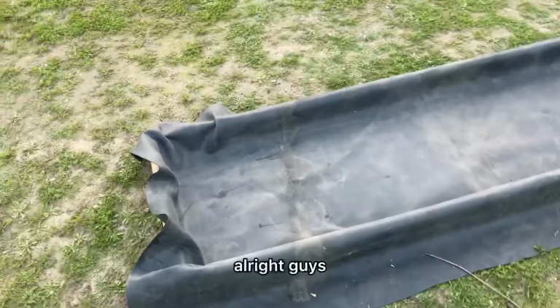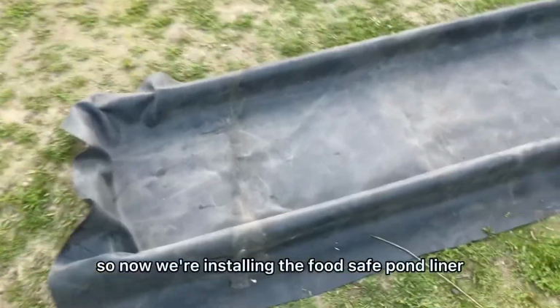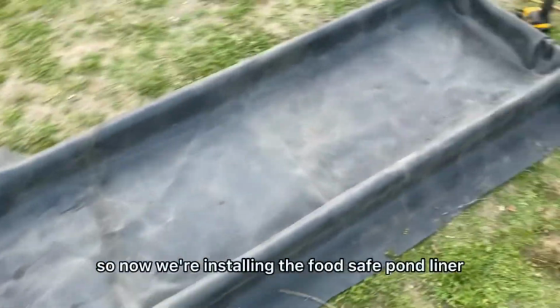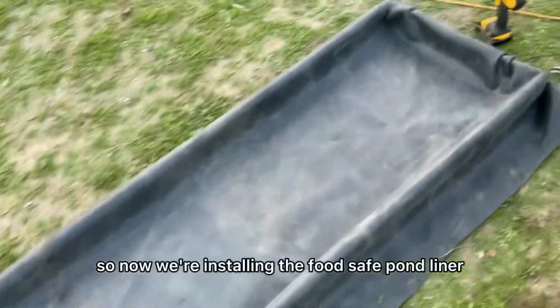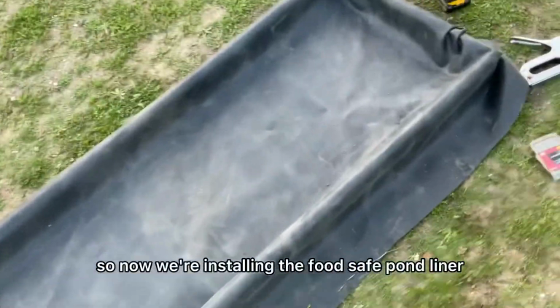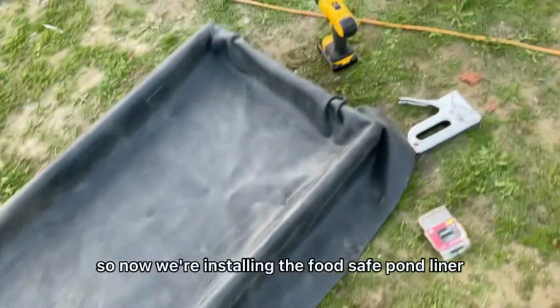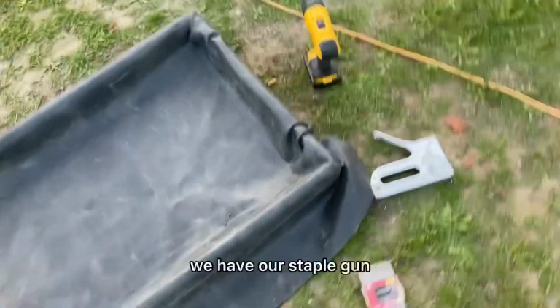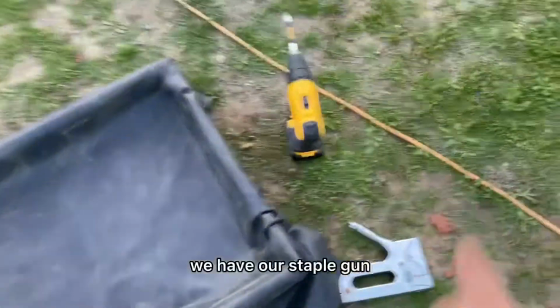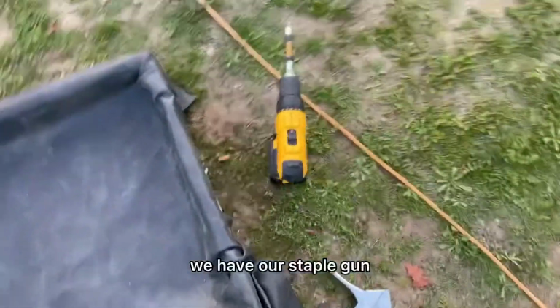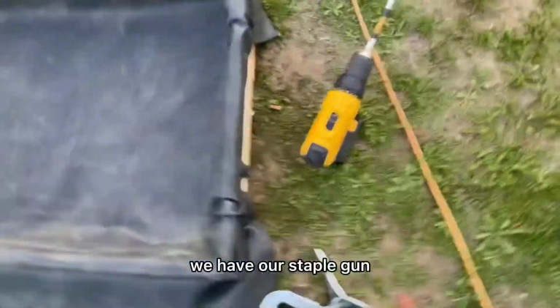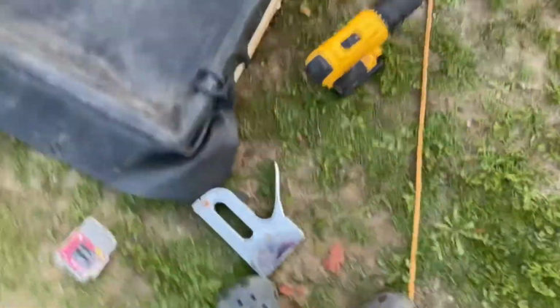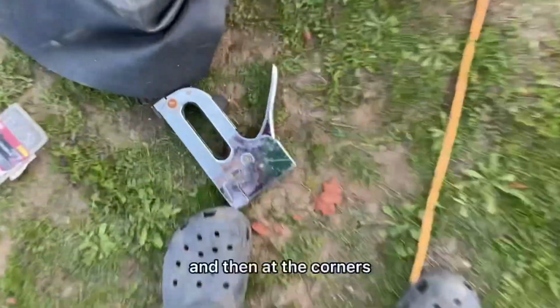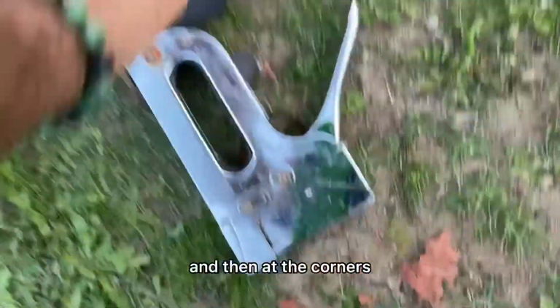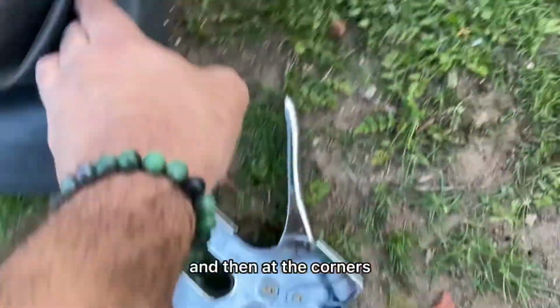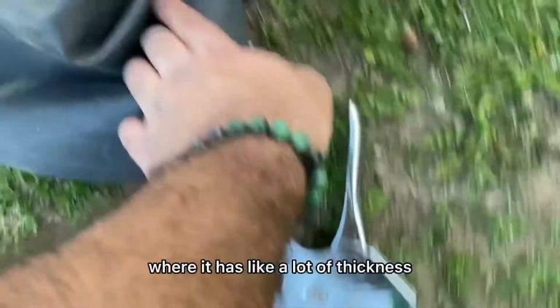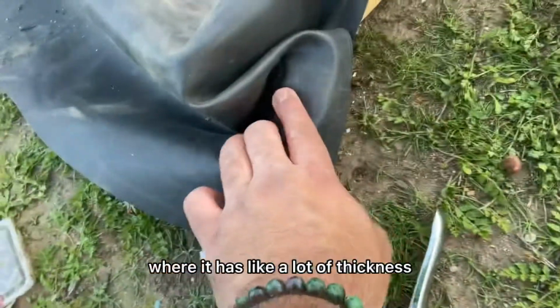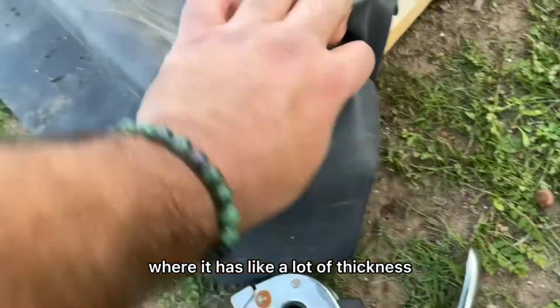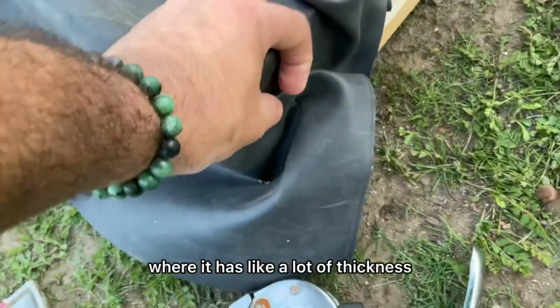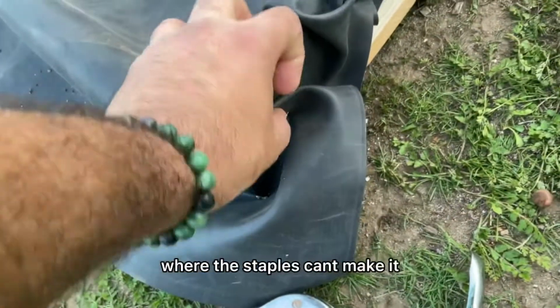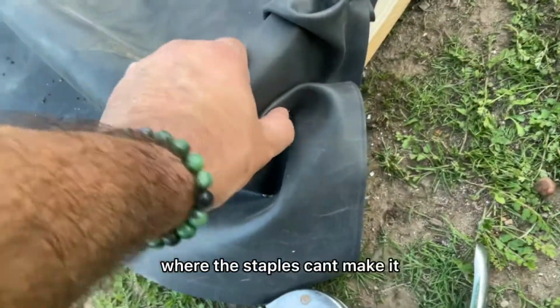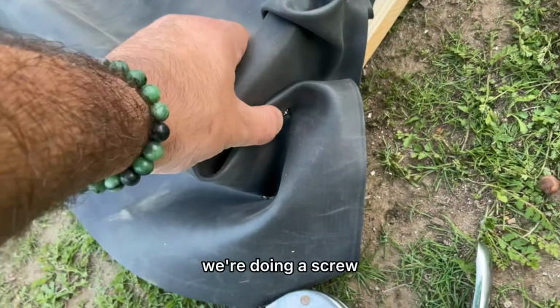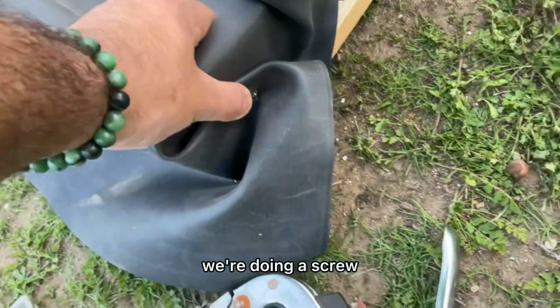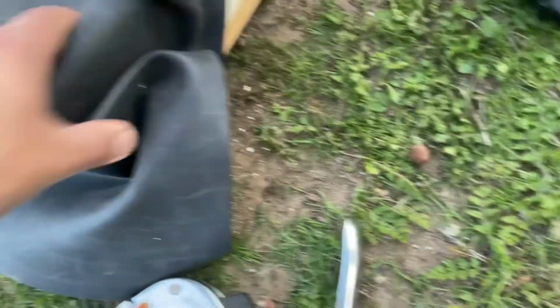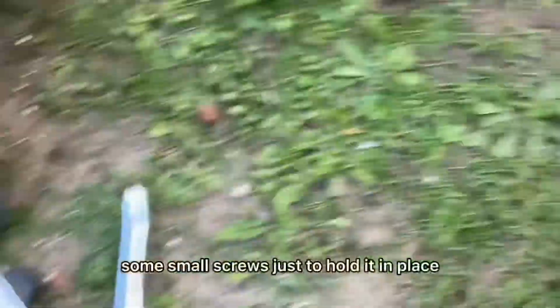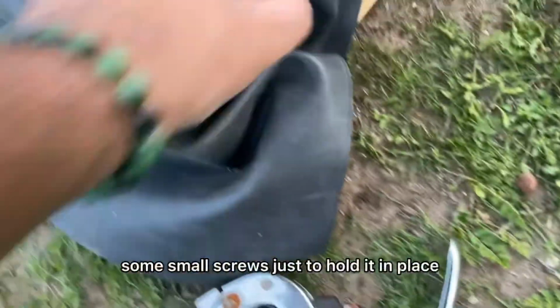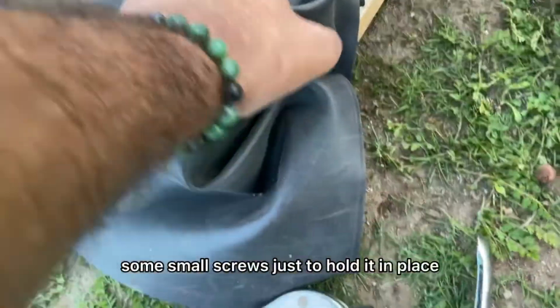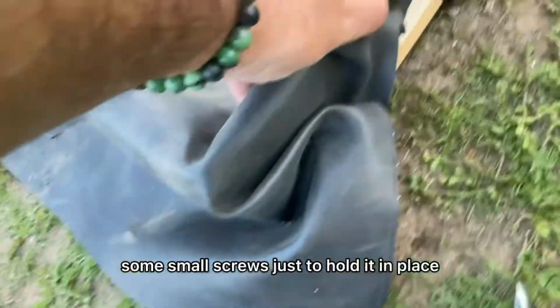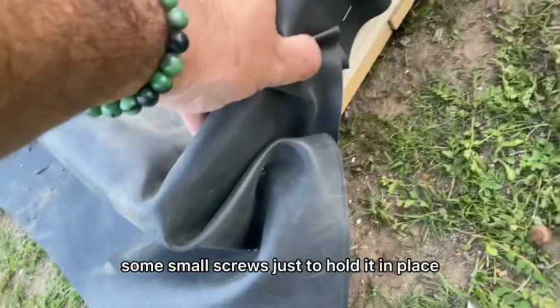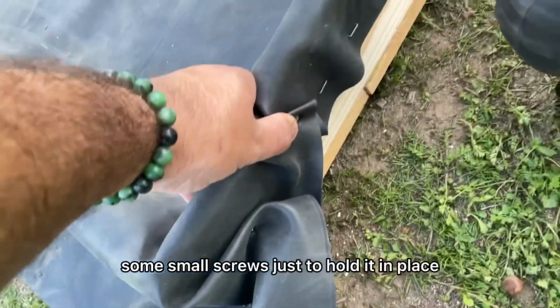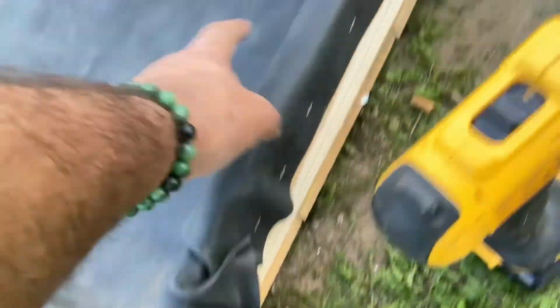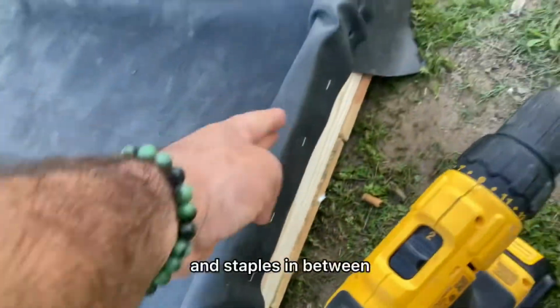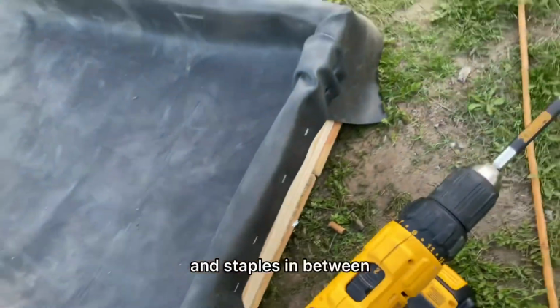Now we're installing the food-safe pond liner. We have our staples on, and then at the corners where there's a lot of thickness where the staples can't quite make it, we're doing some small screws just to hold it in place, with staples in between.